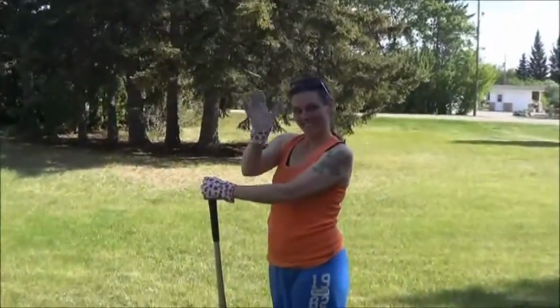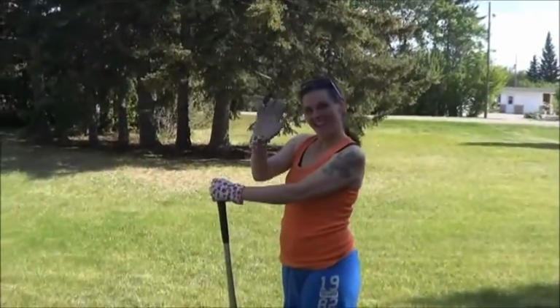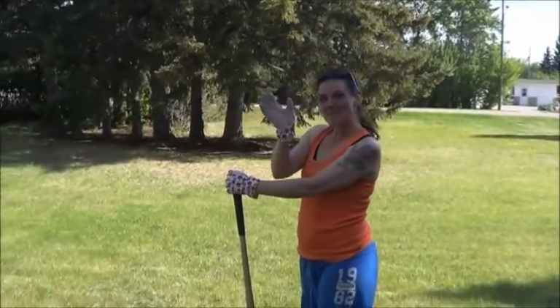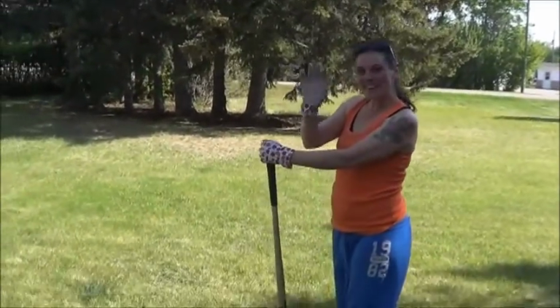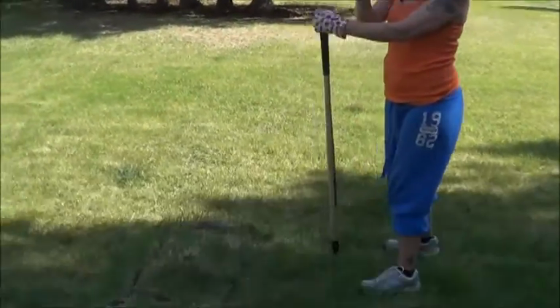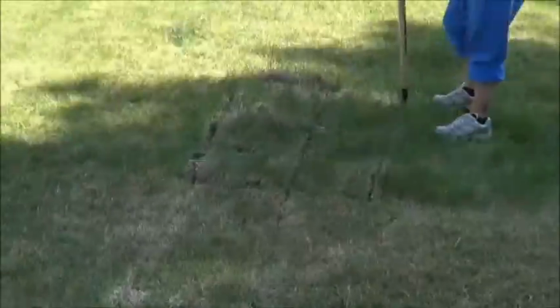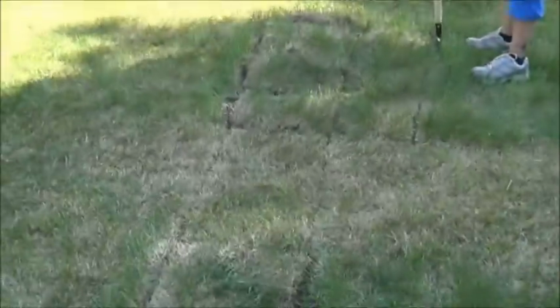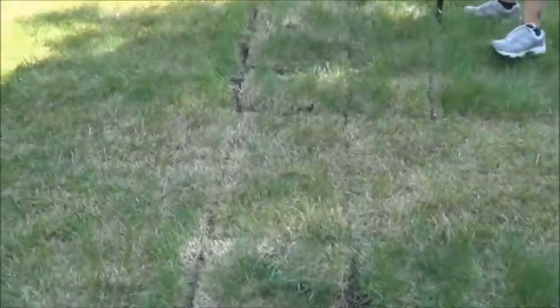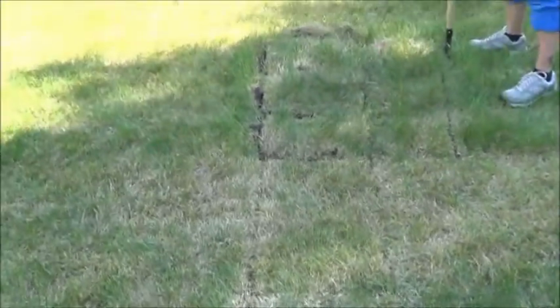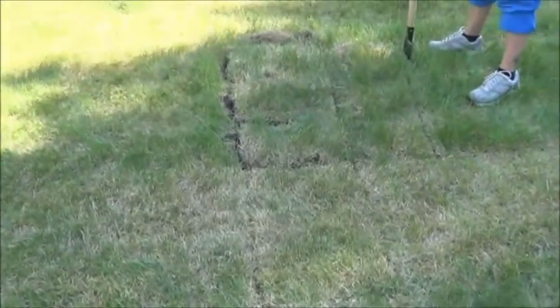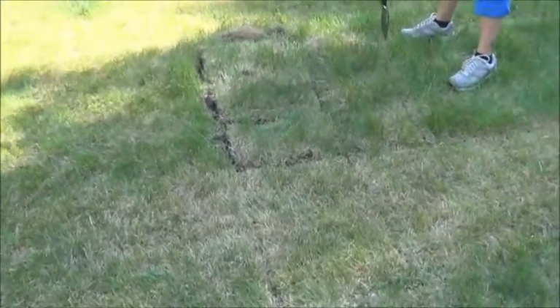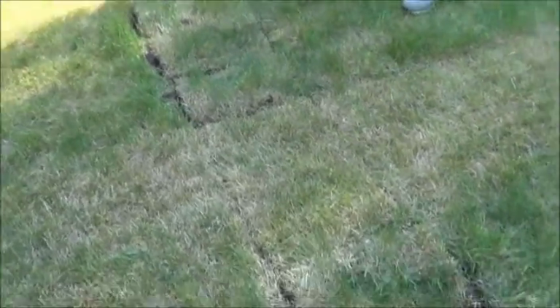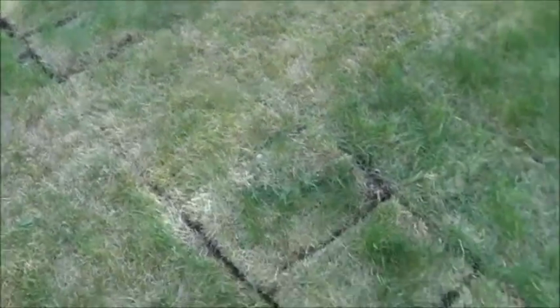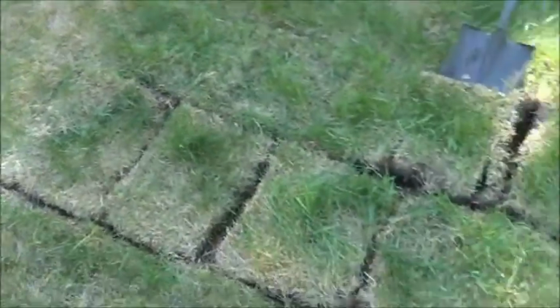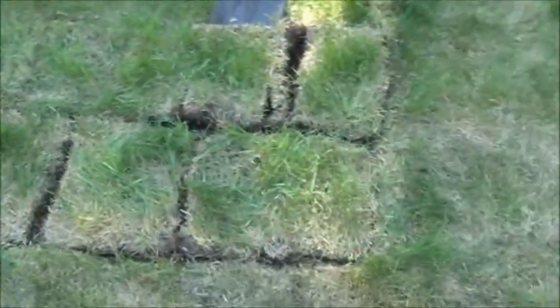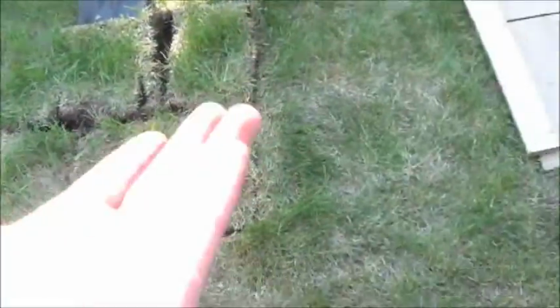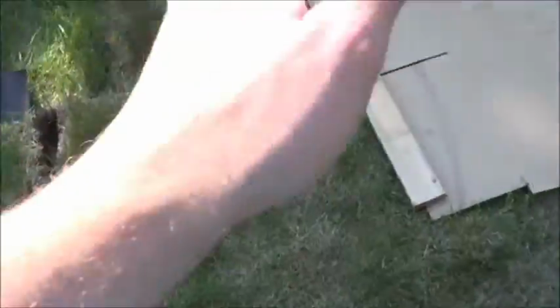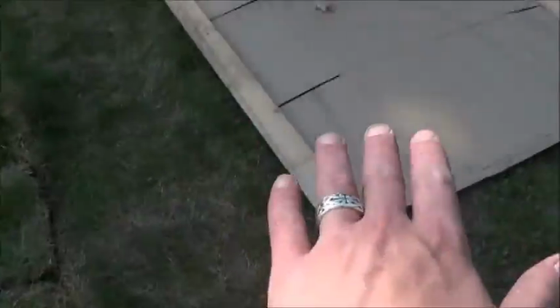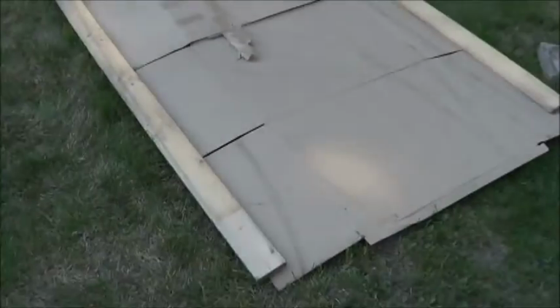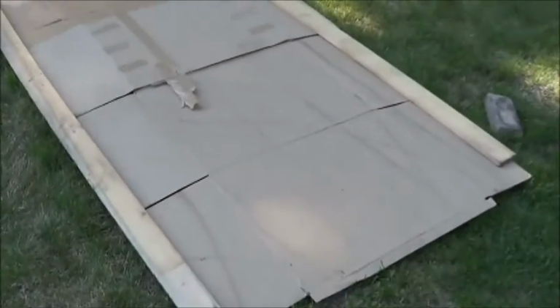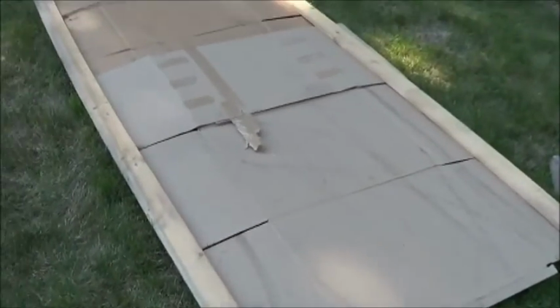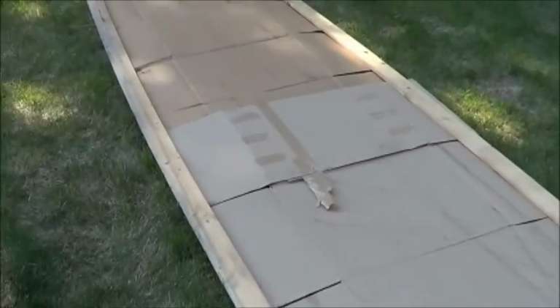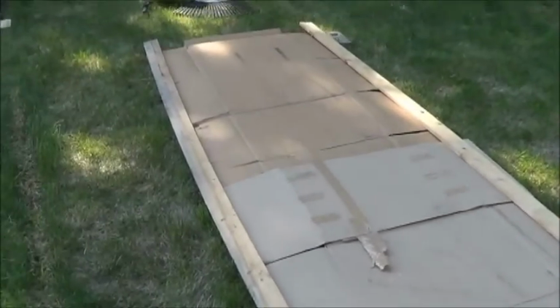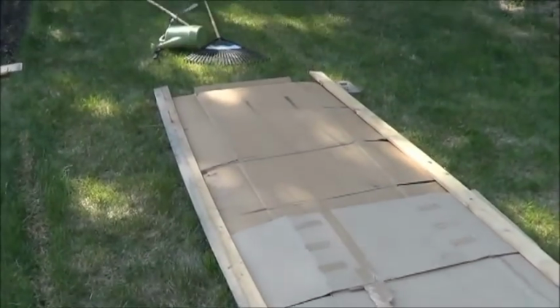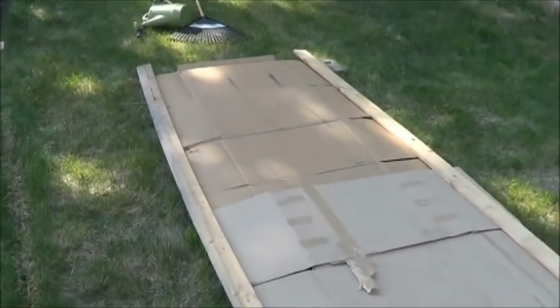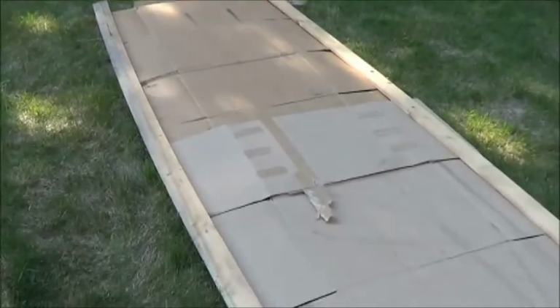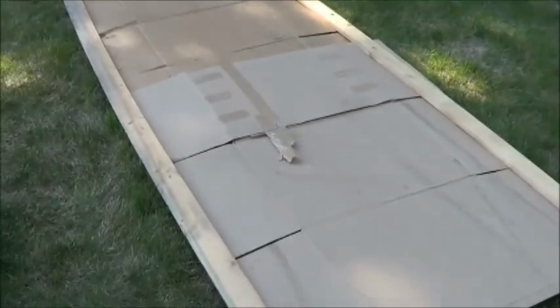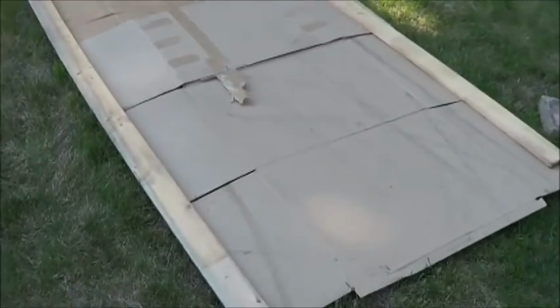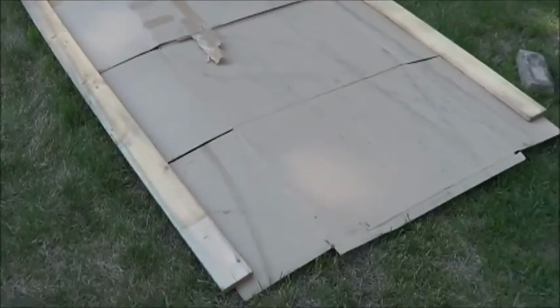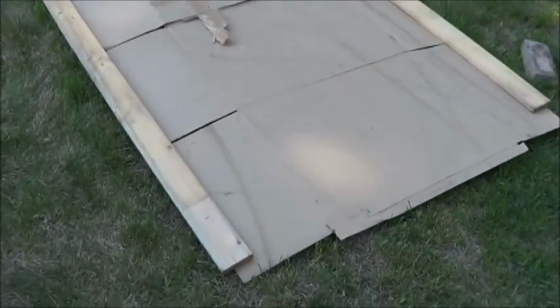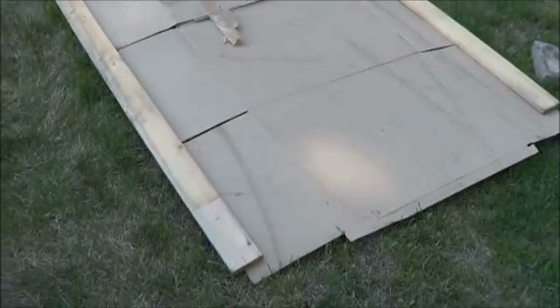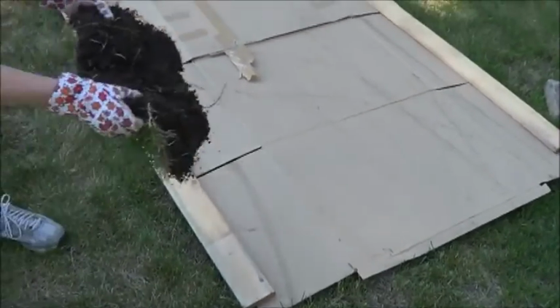Say hello to the peoples. Hi peoples! And we are going to use these chunks of sod, flip them over, and that's going to be the first layer we put on top of the cardboard here for our lasagna garden.